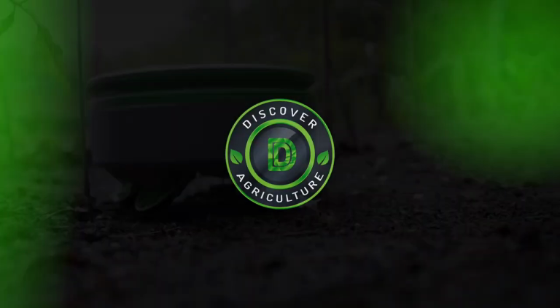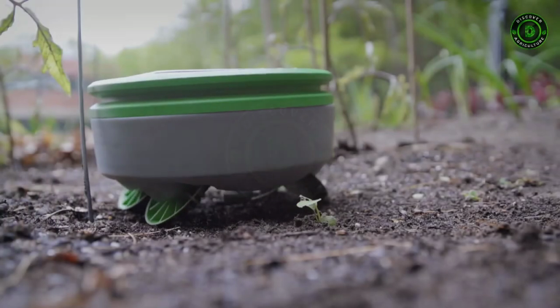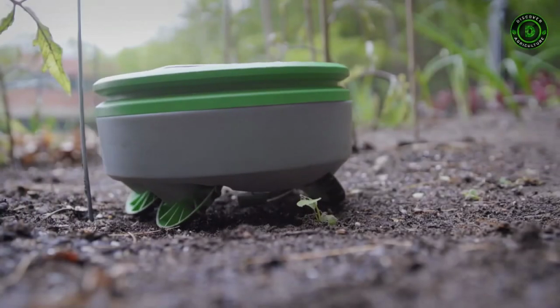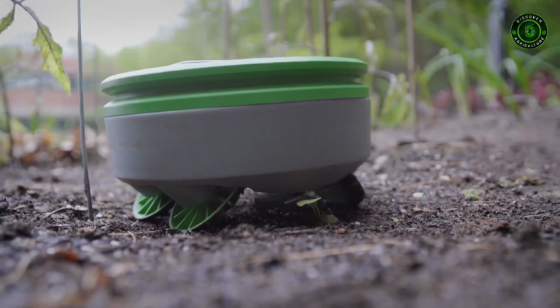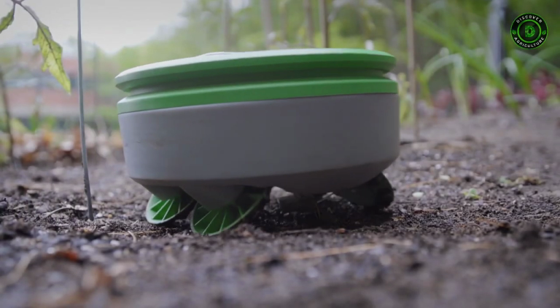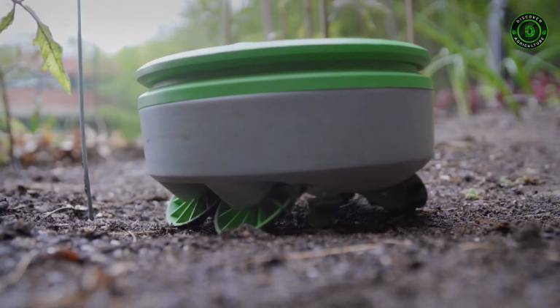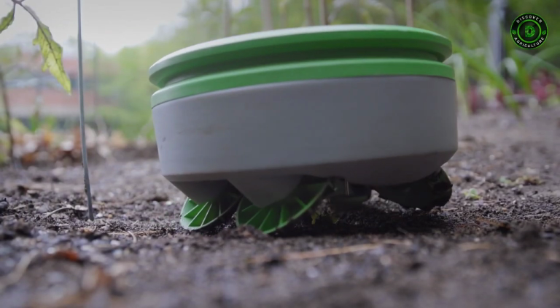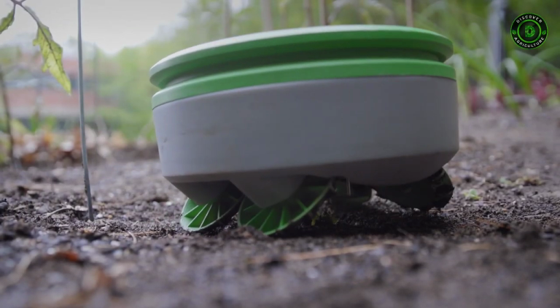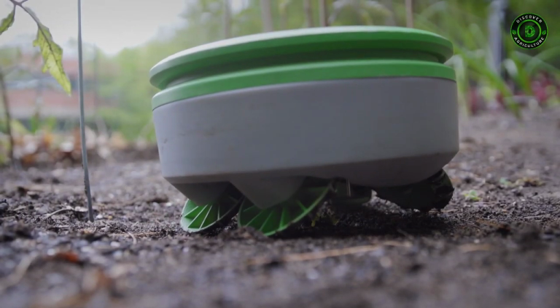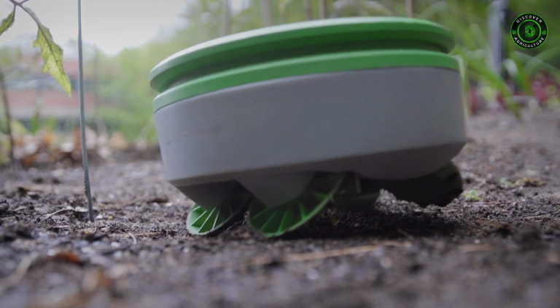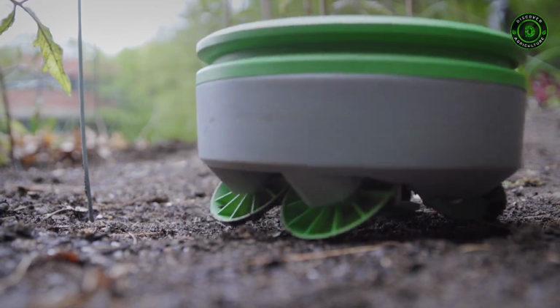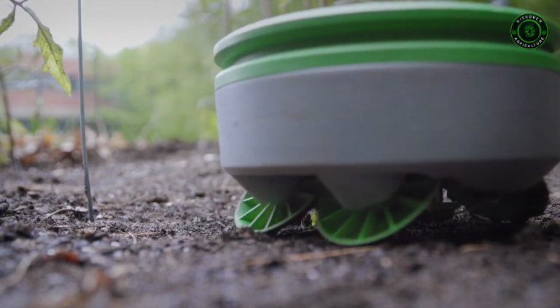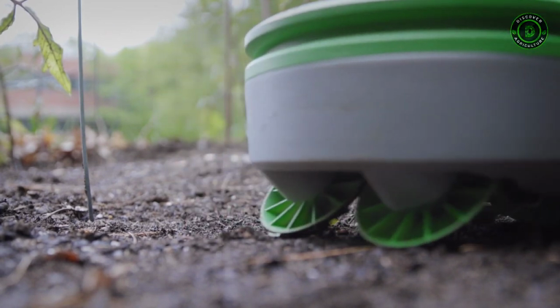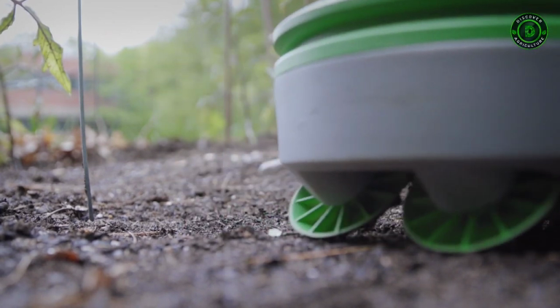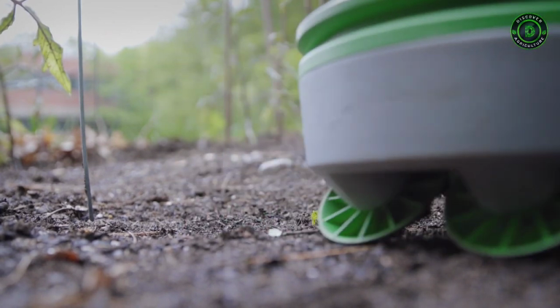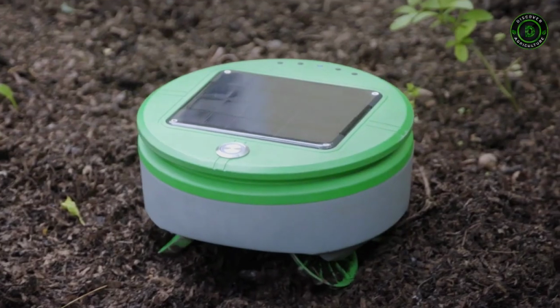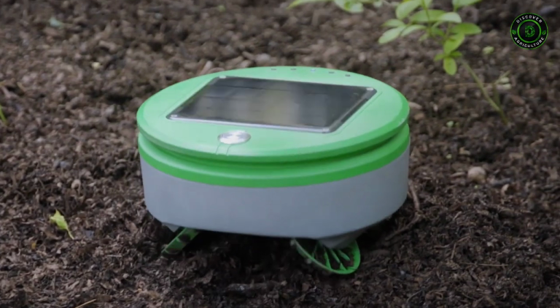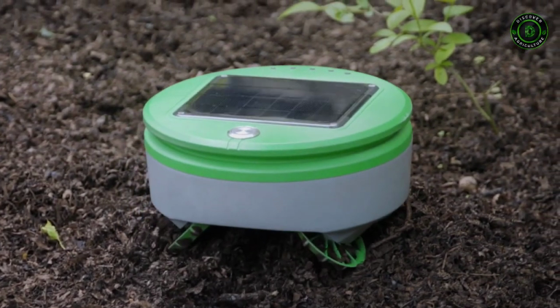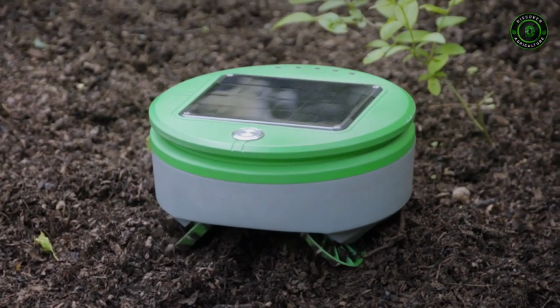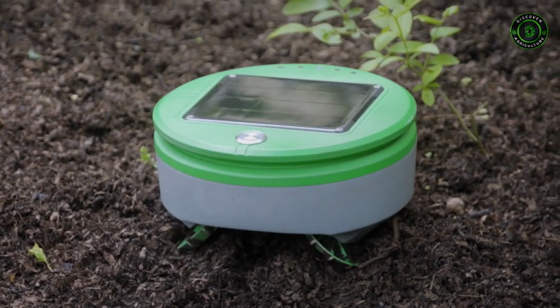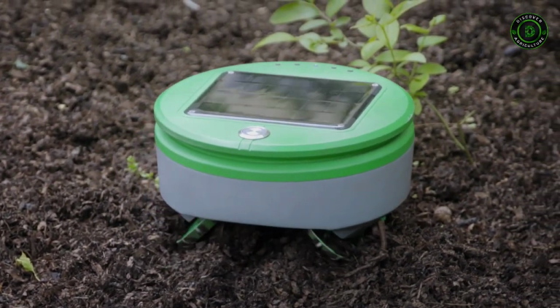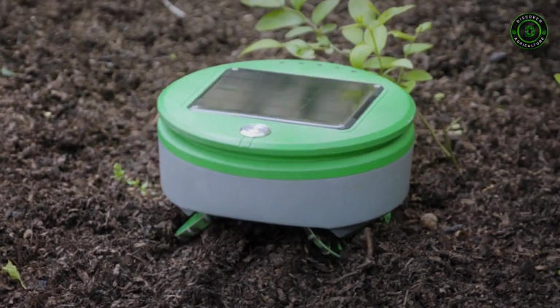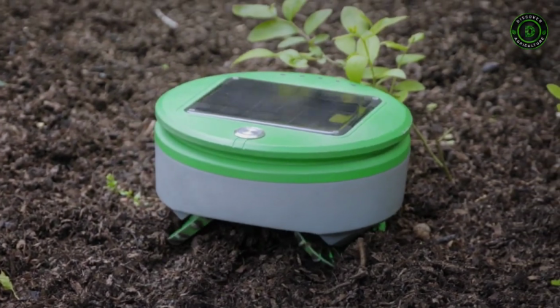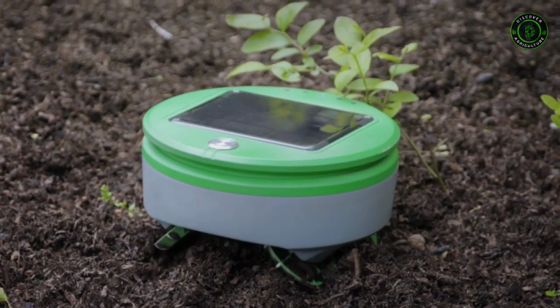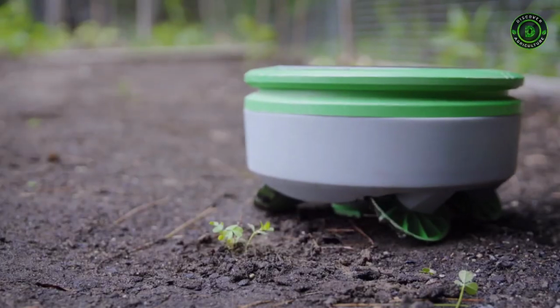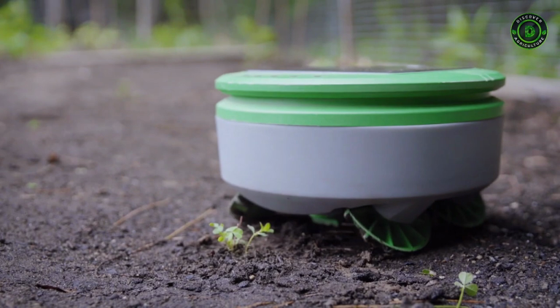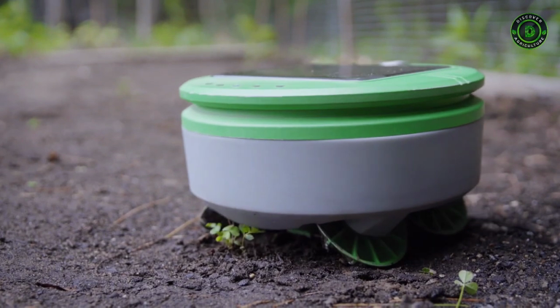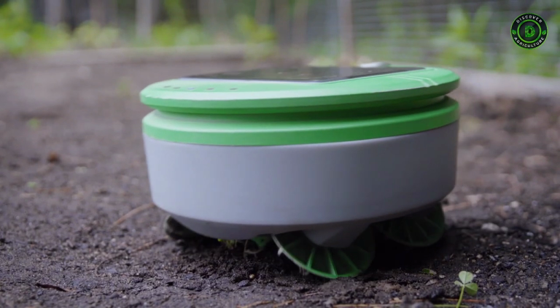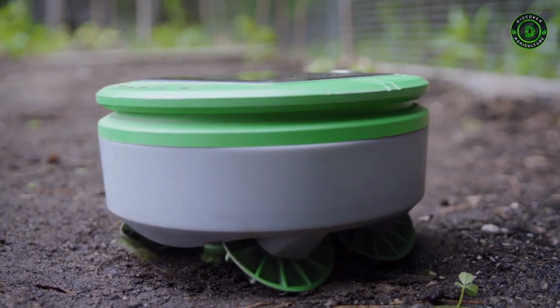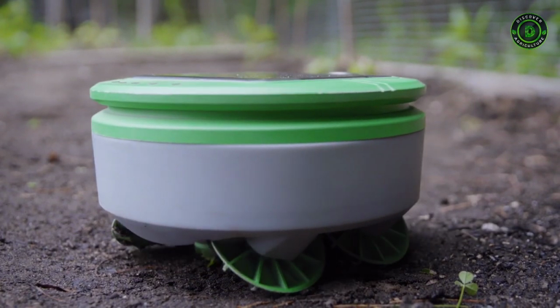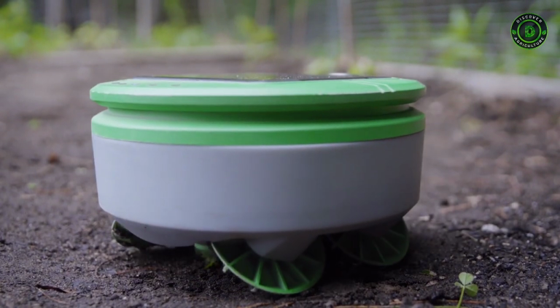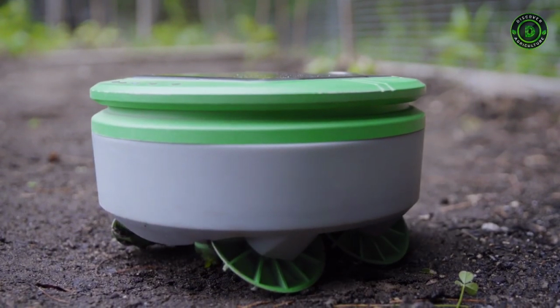Turtle is a robot that eliminates weeds. It's solar-powered, chemical-free, and waterproof. Every day it charges itself in the sun, and when it has enough energy it goes patrolling for weeds.